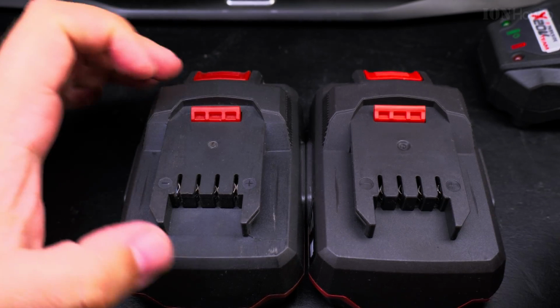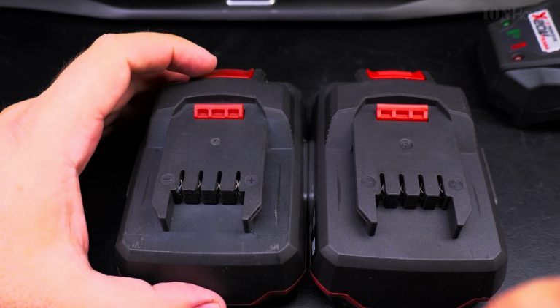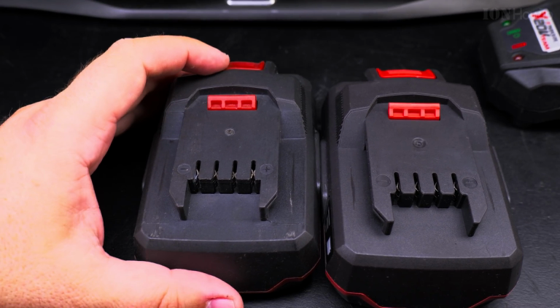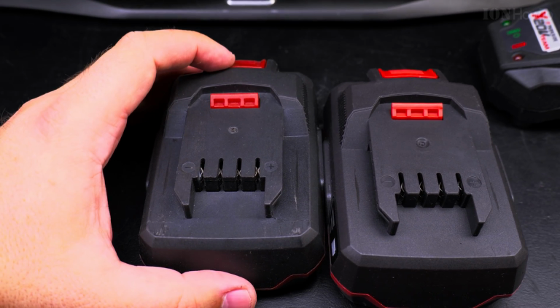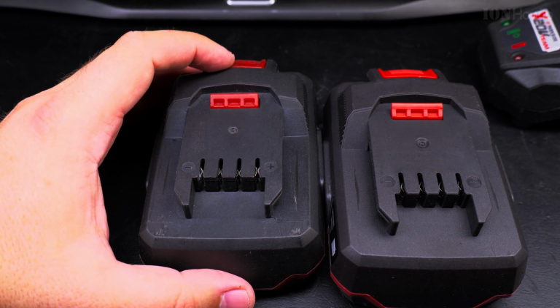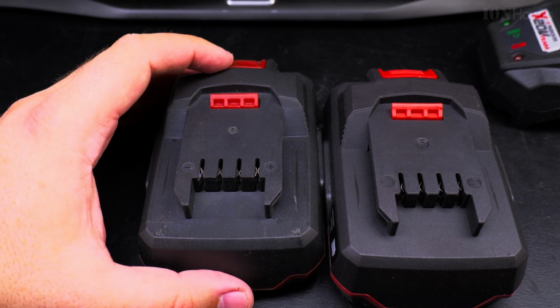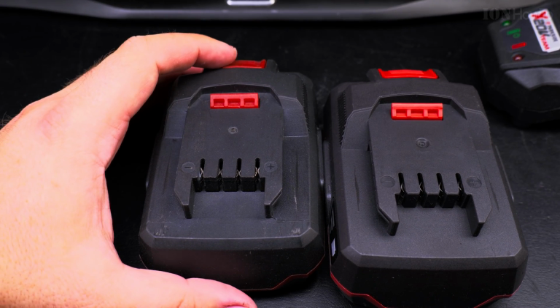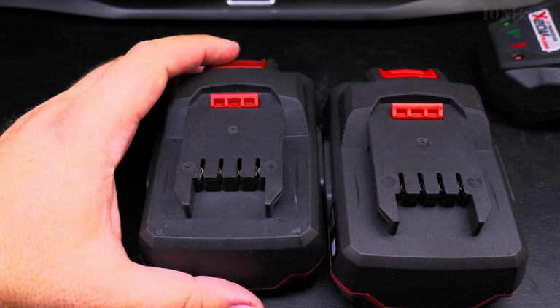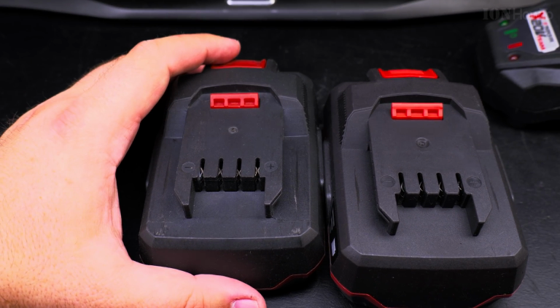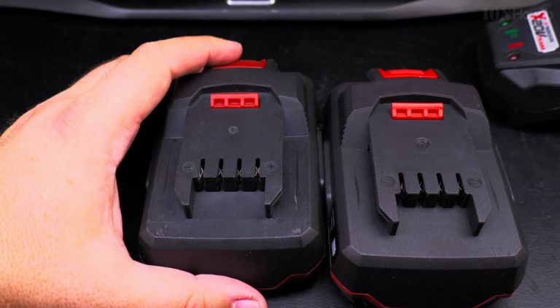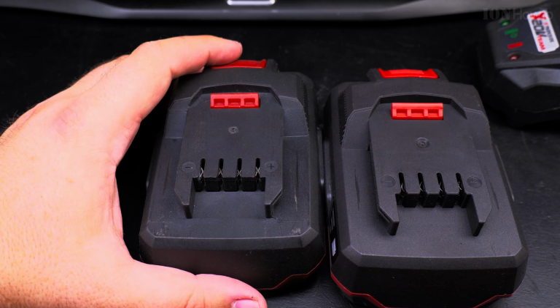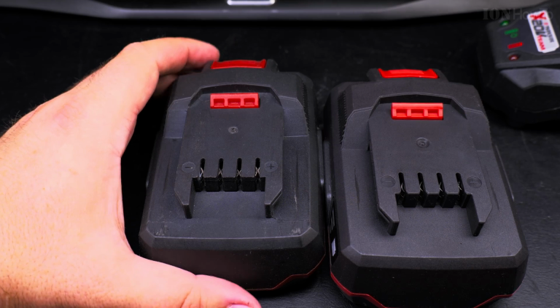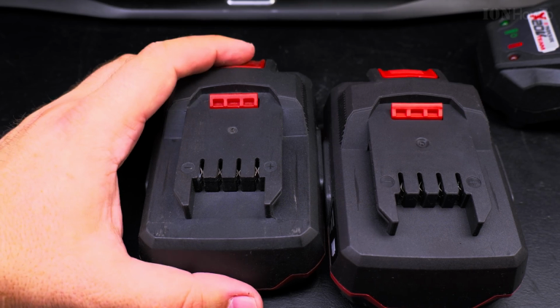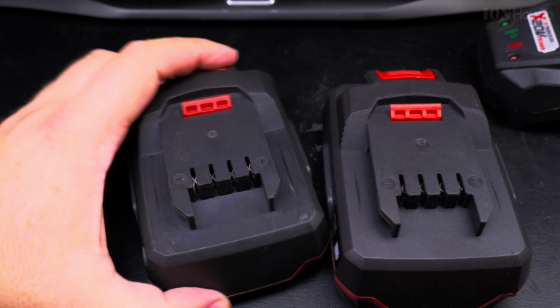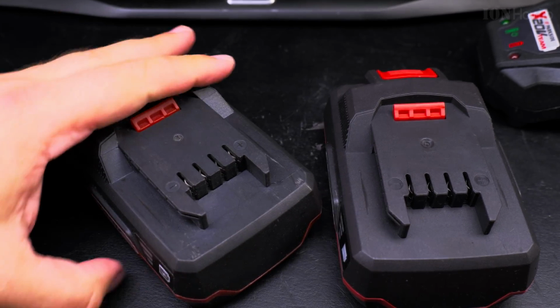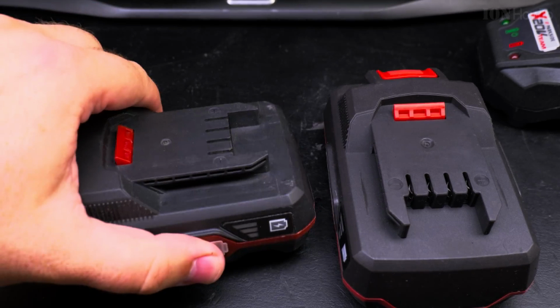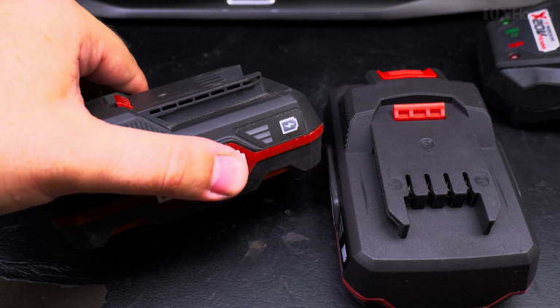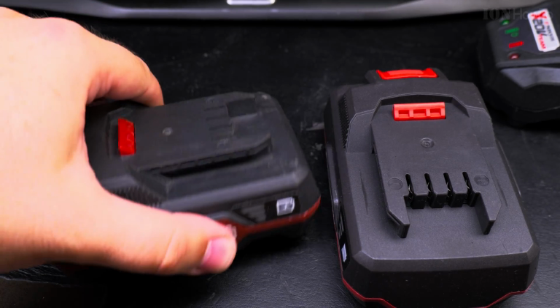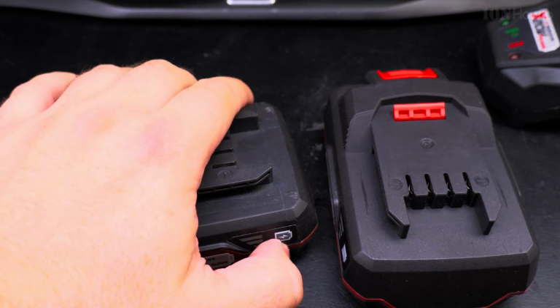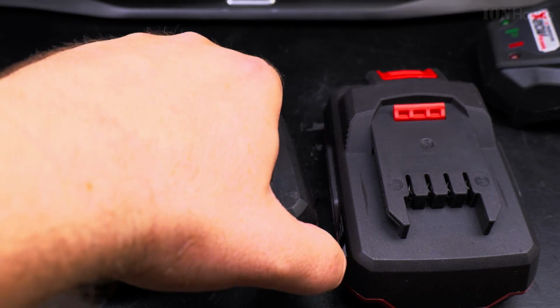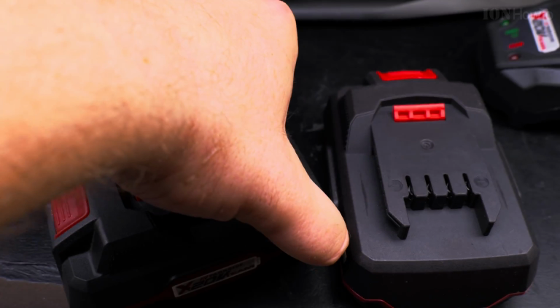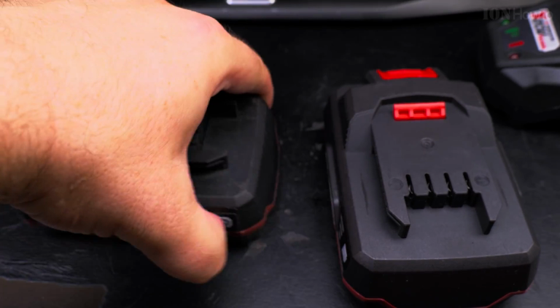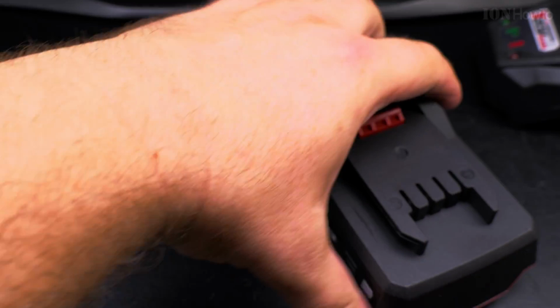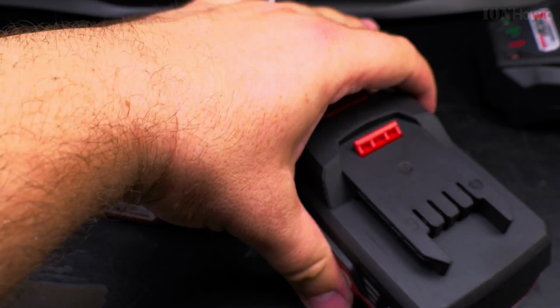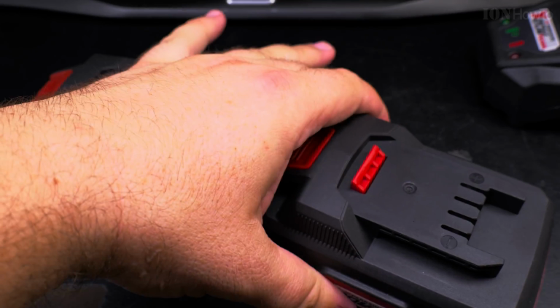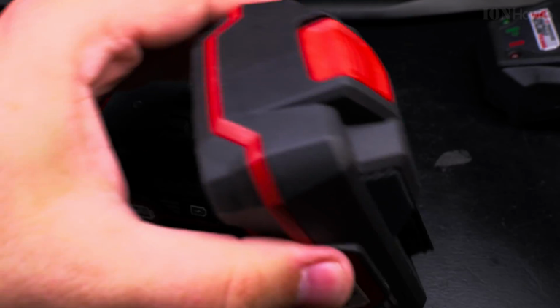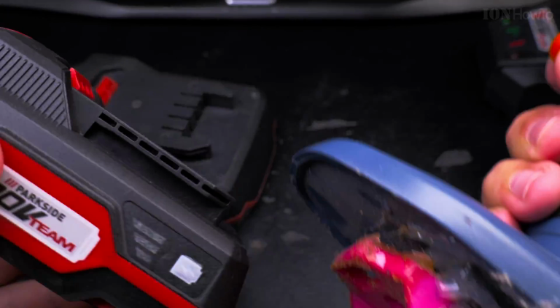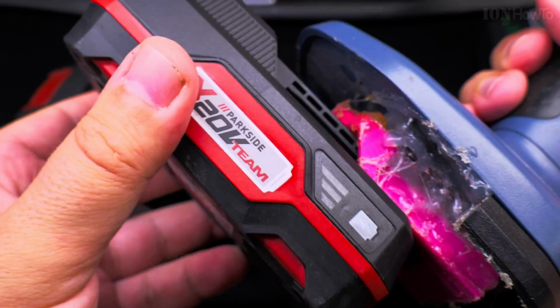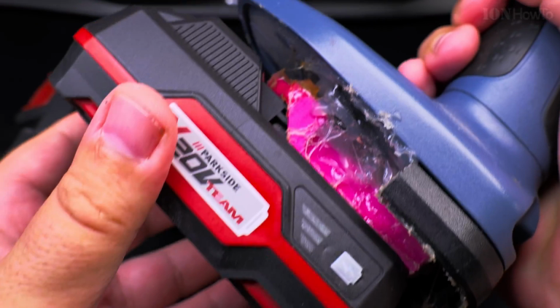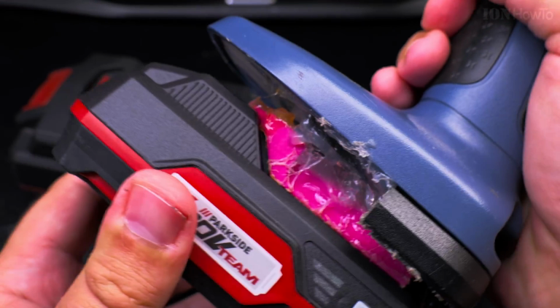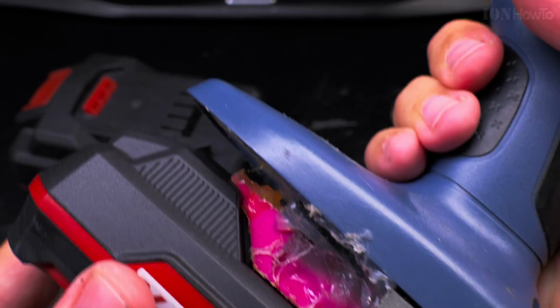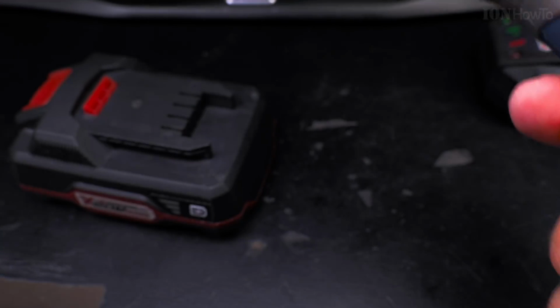Minus to minus, plus to plus. In simple terms, what I'm doing here is the same as what you do with a car battery when it's too low — you use another battery to jumpstart the first battery.